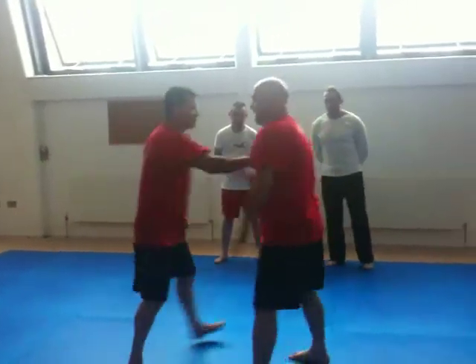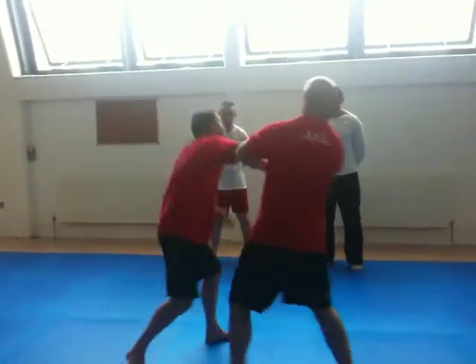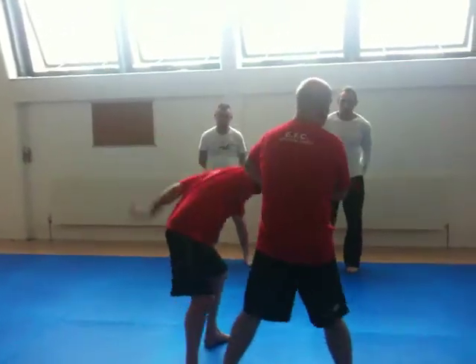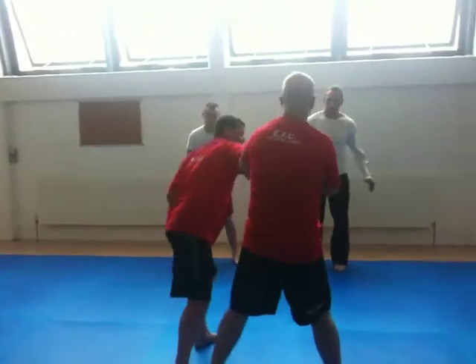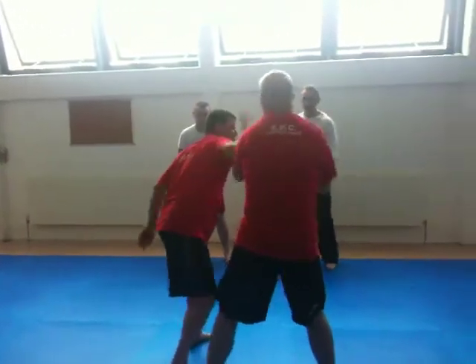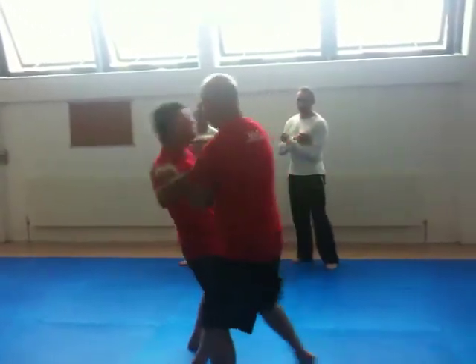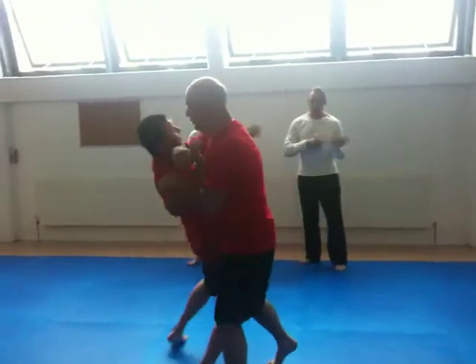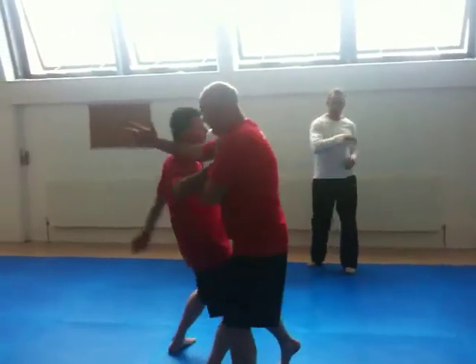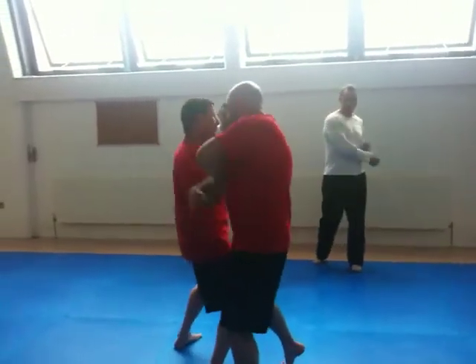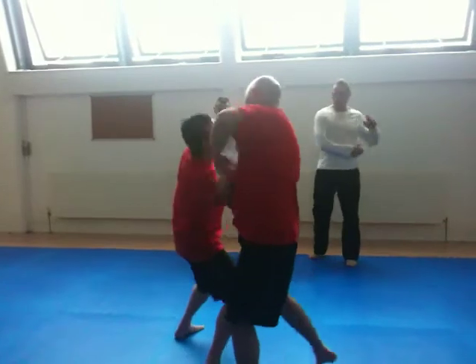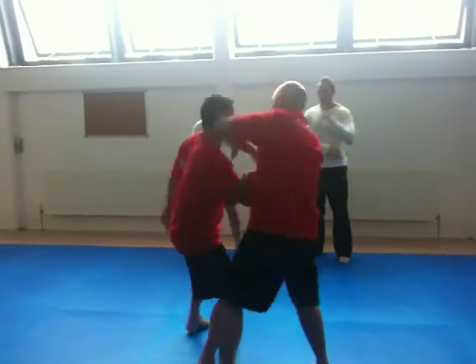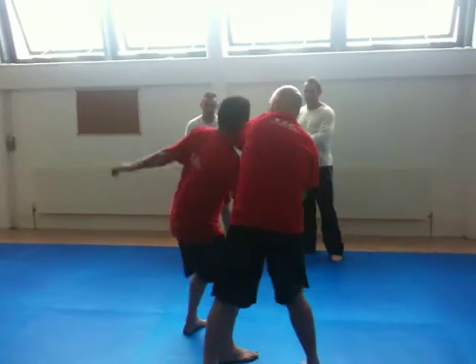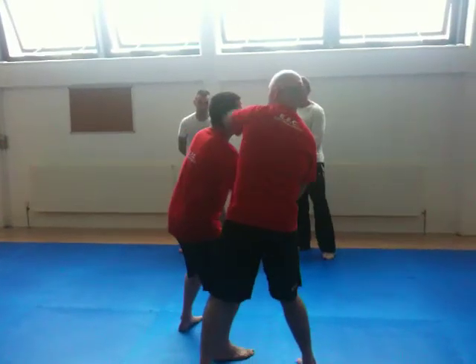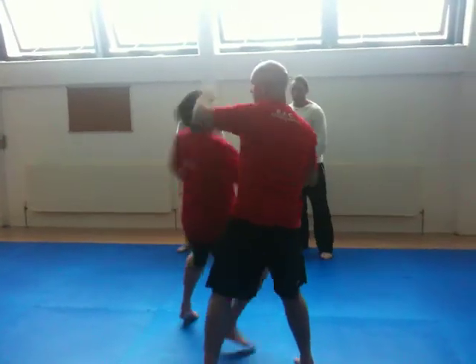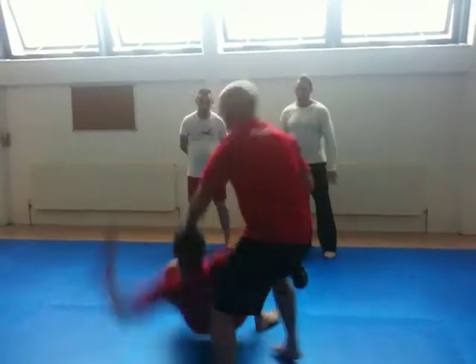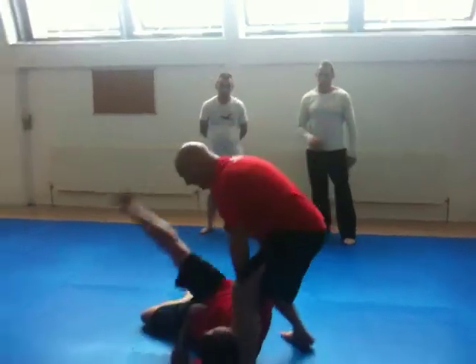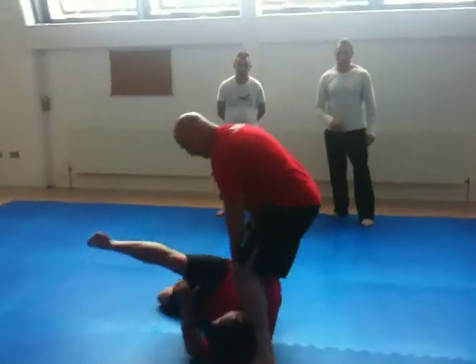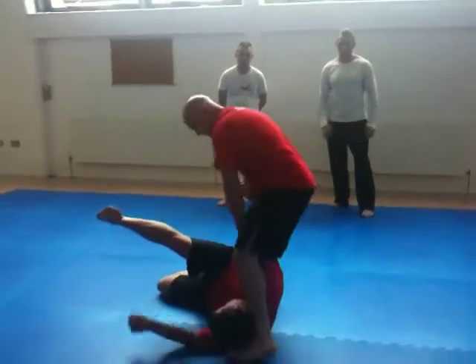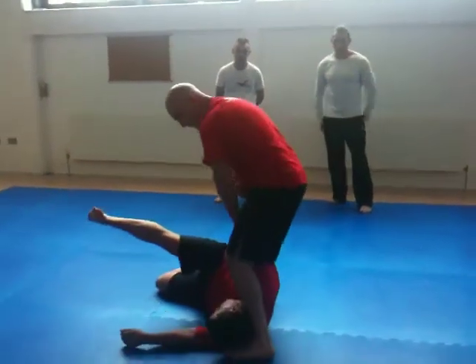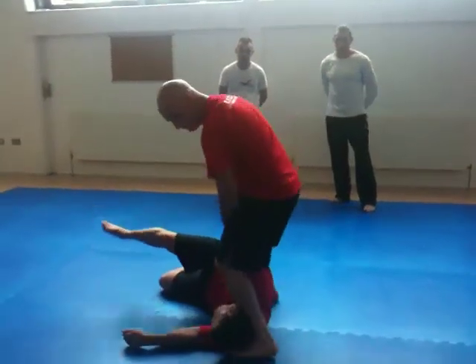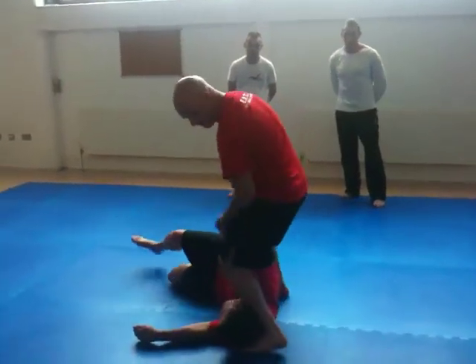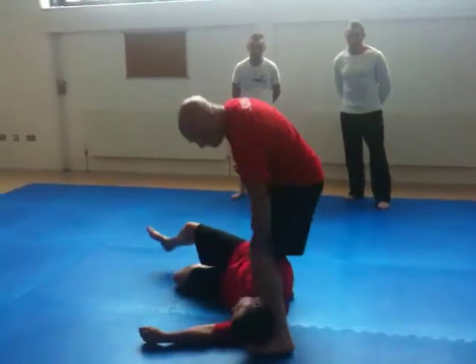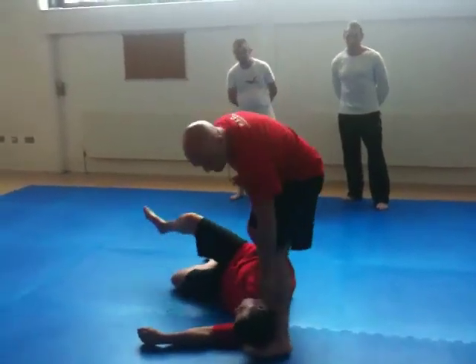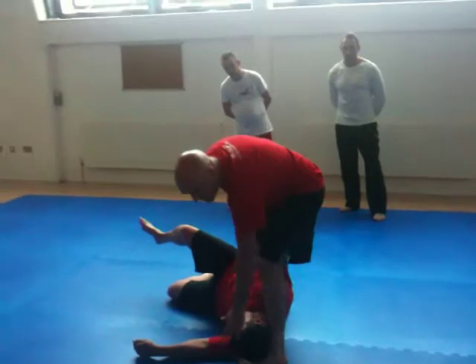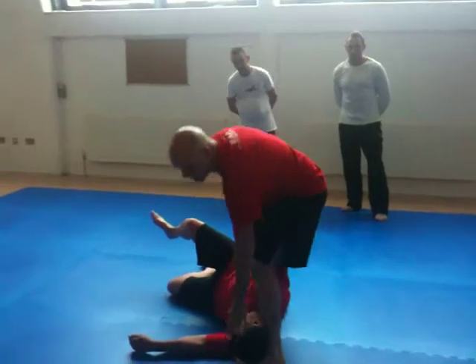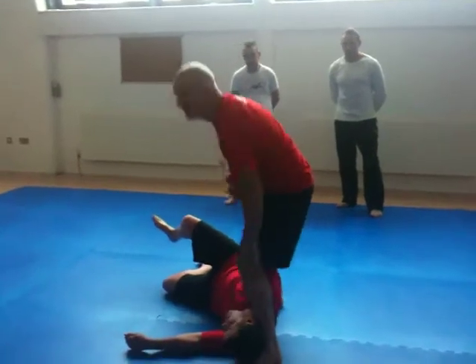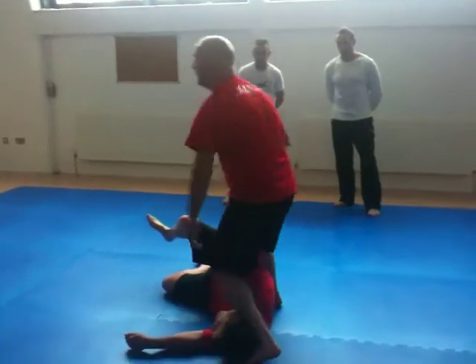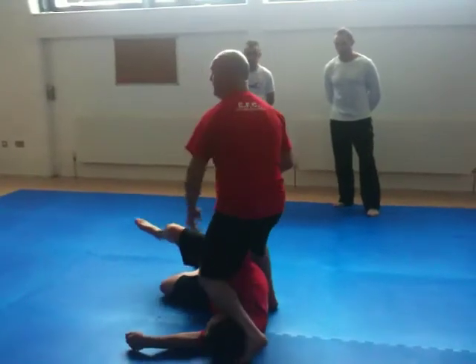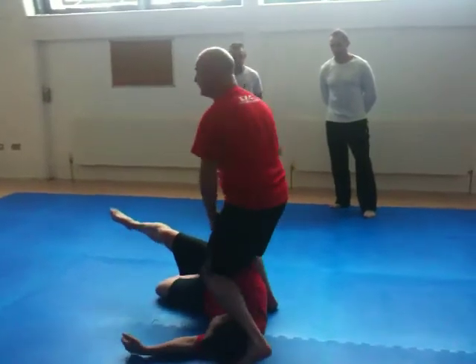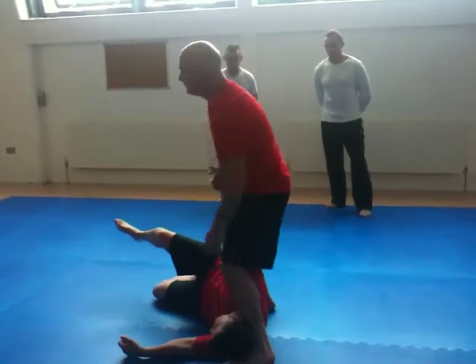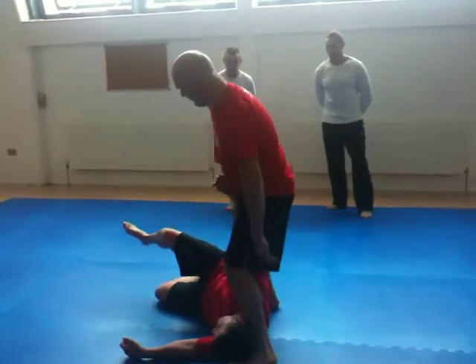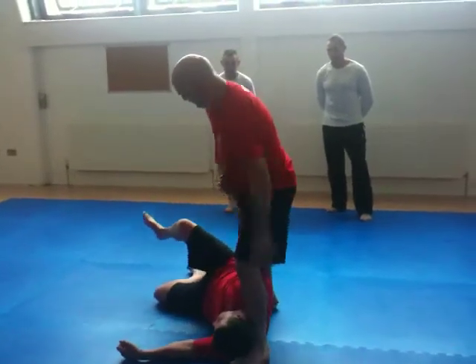And I'll show you one more time here. Grab, one, and two, down, three, nose, down, control. How many outside — put the head where the toe is. Your hand, if you want.